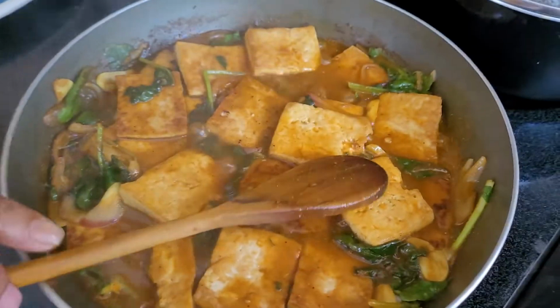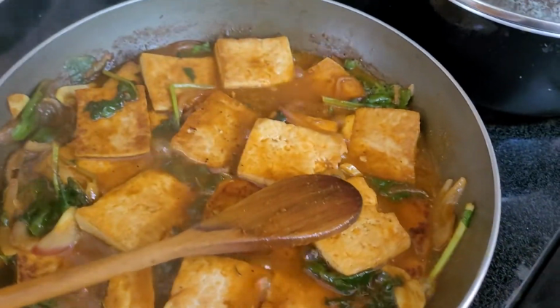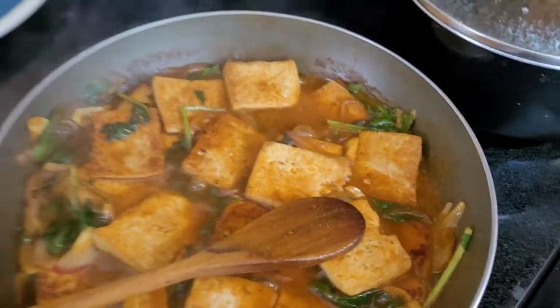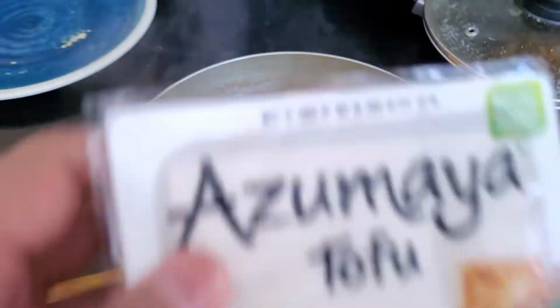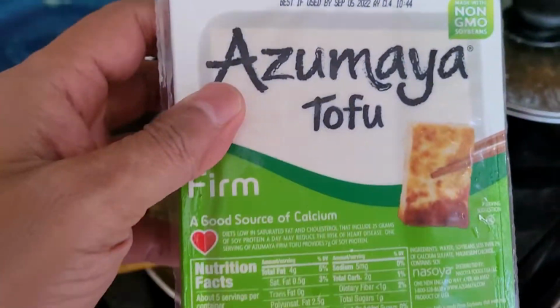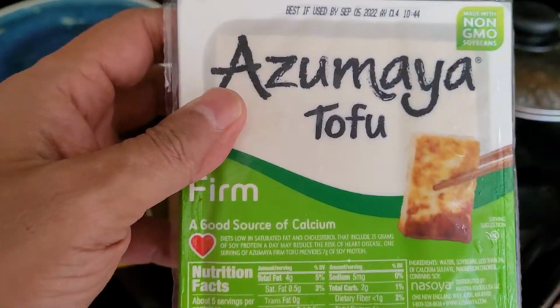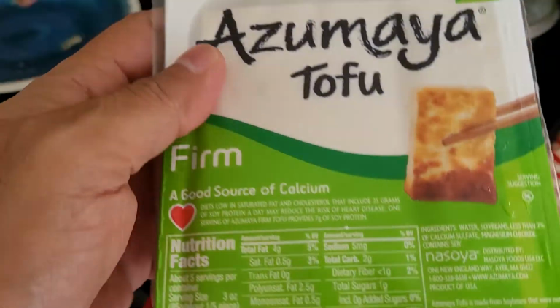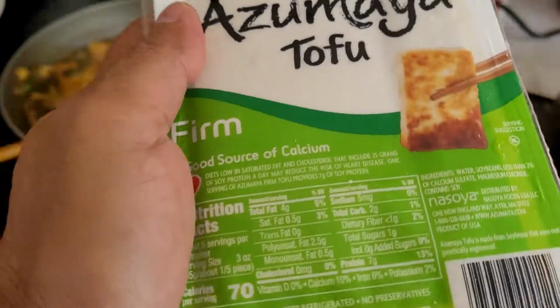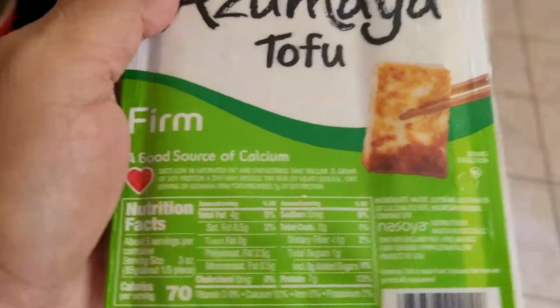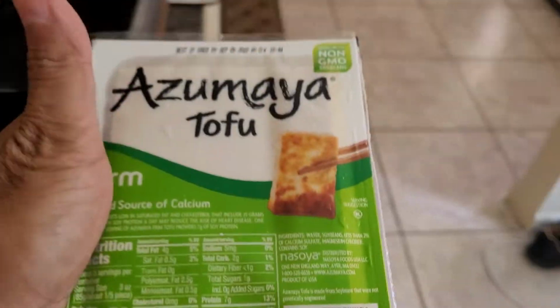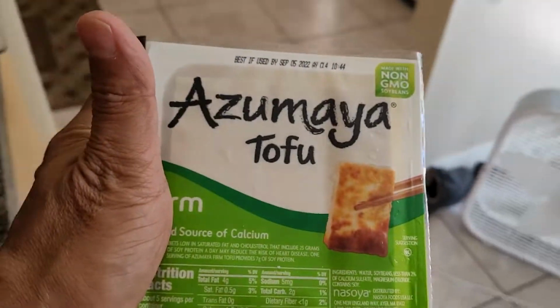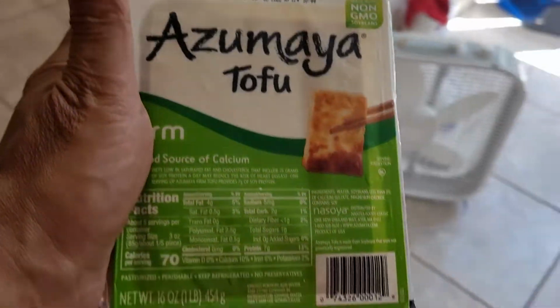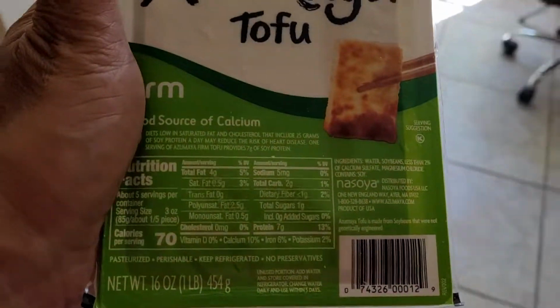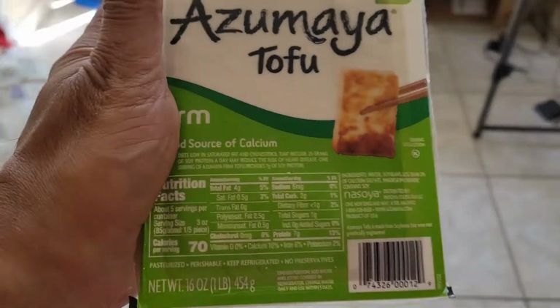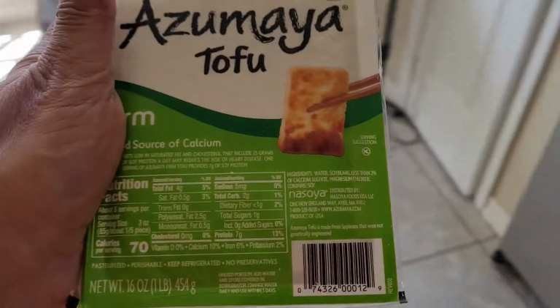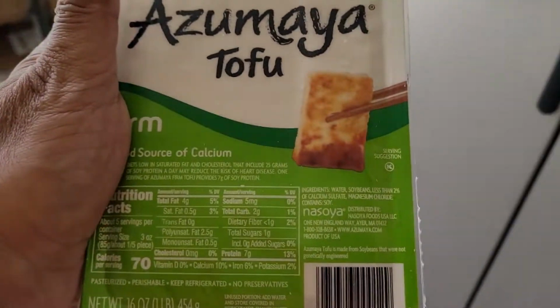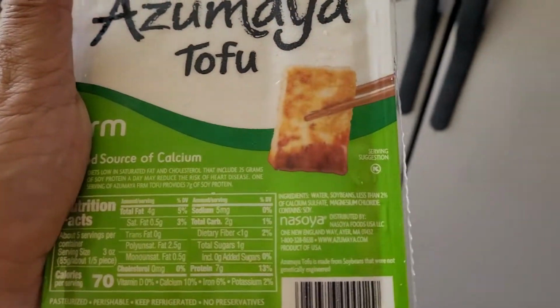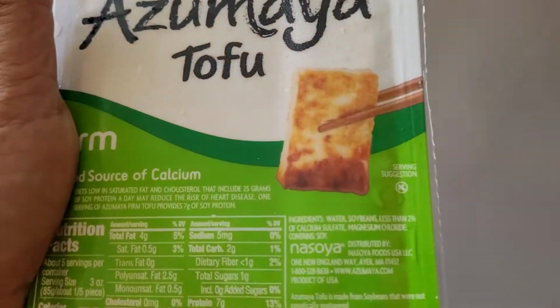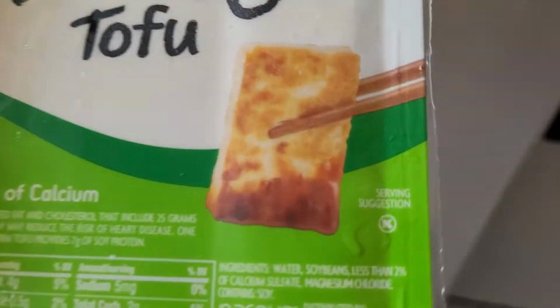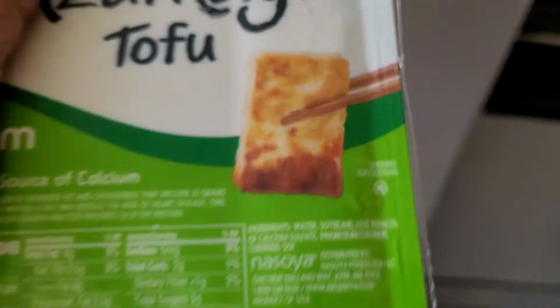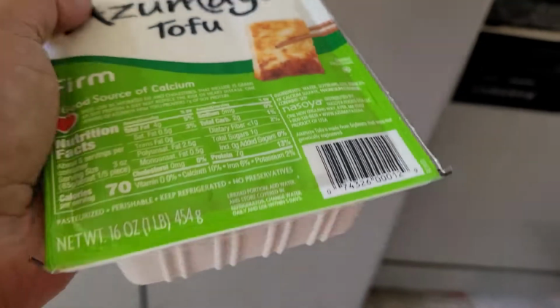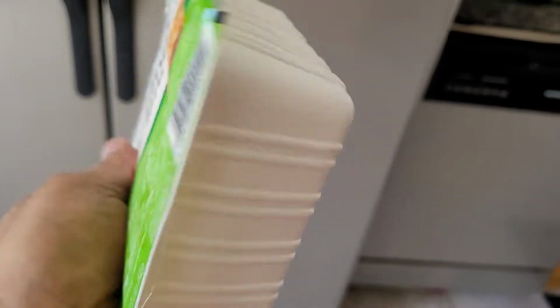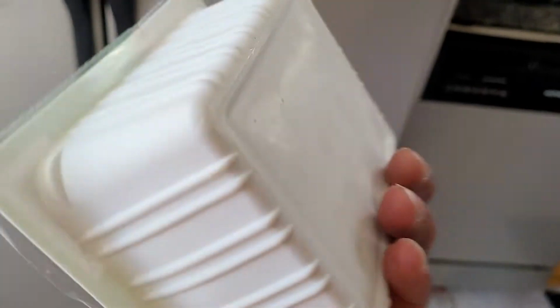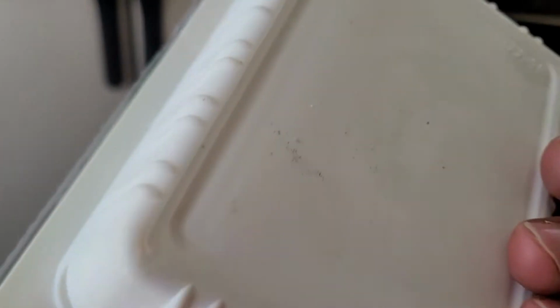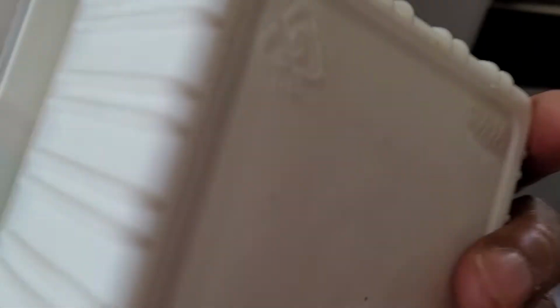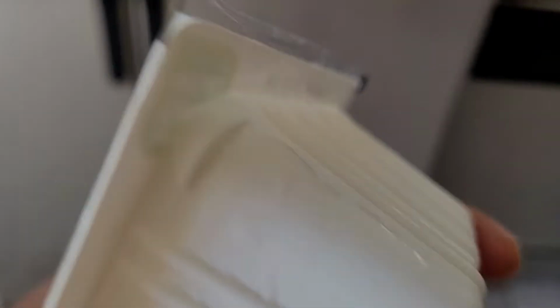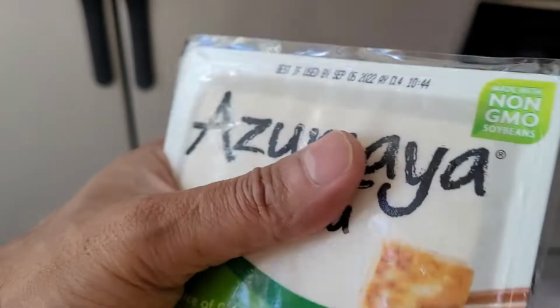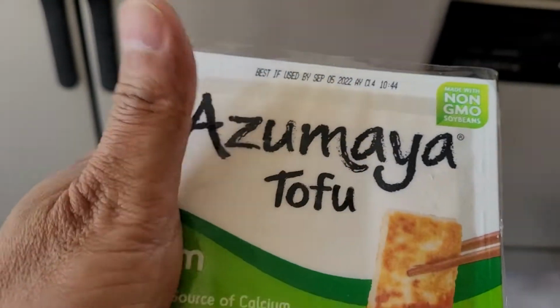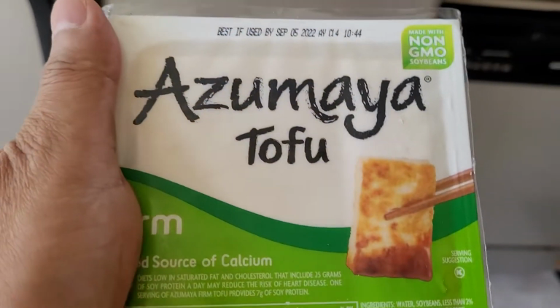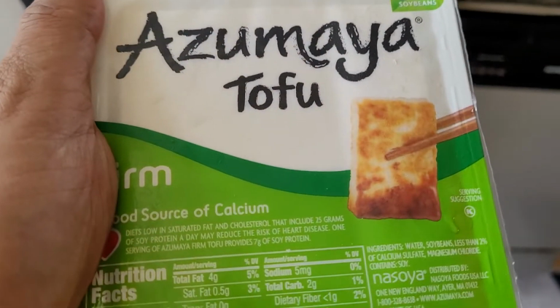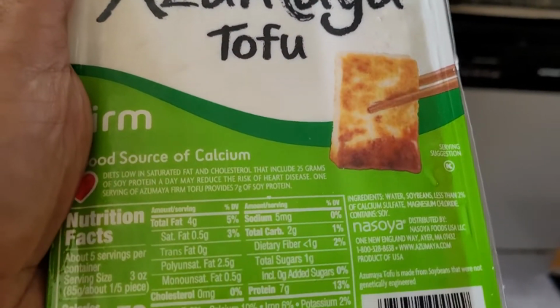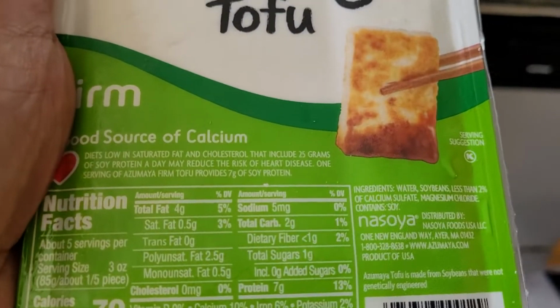So we cook tofu here. You can buy tofu from anywhere. Good luck!